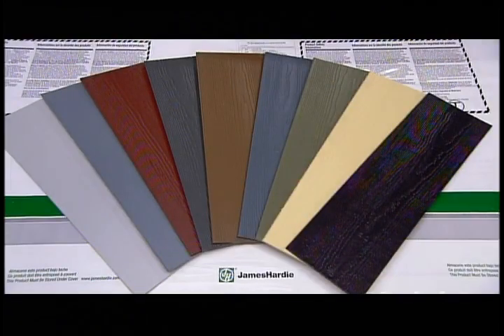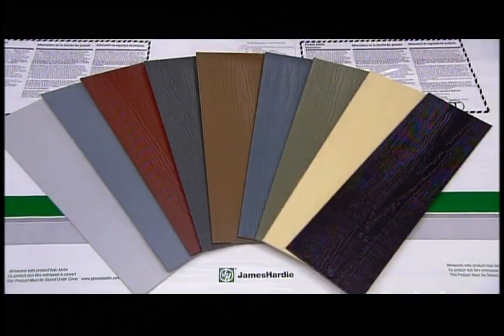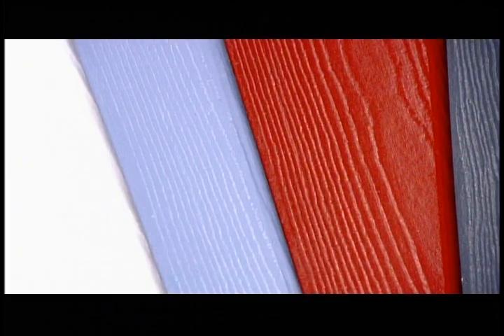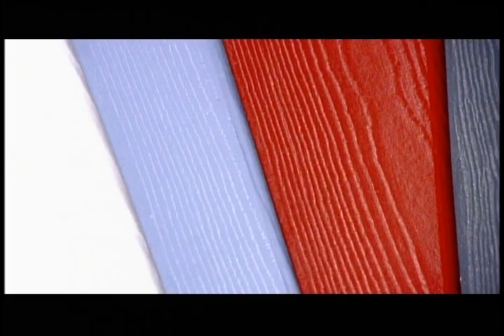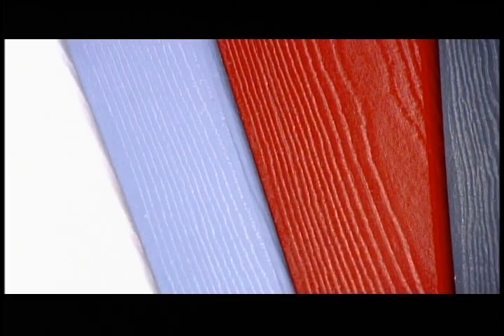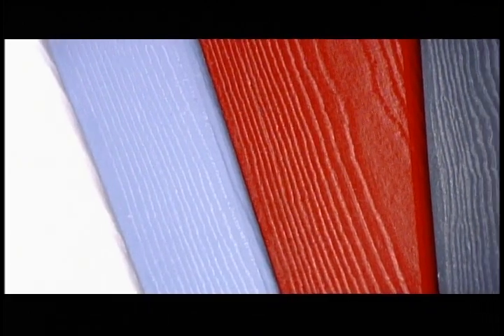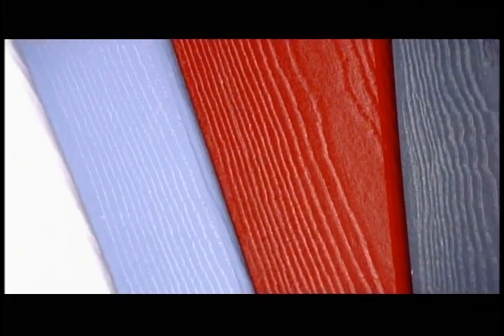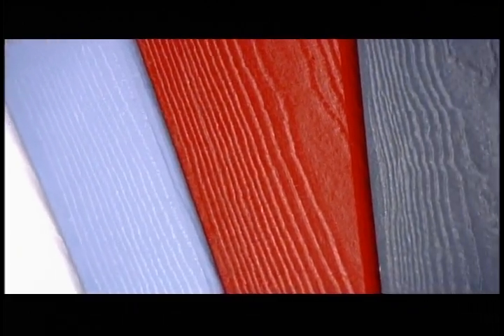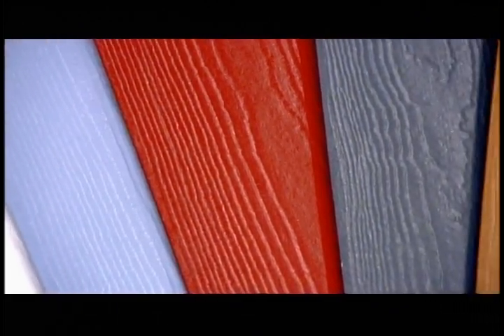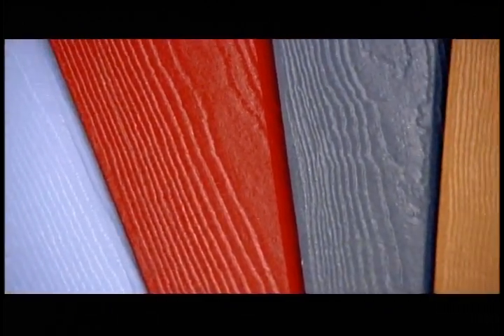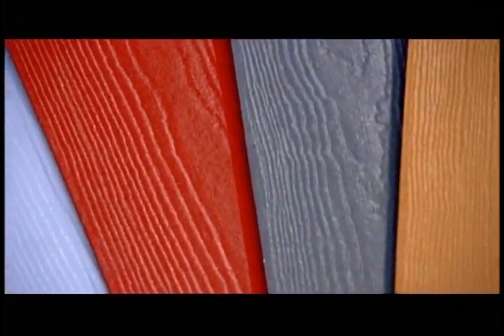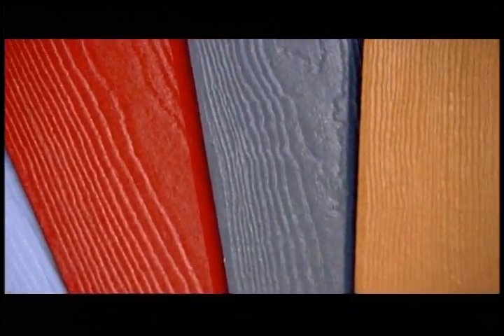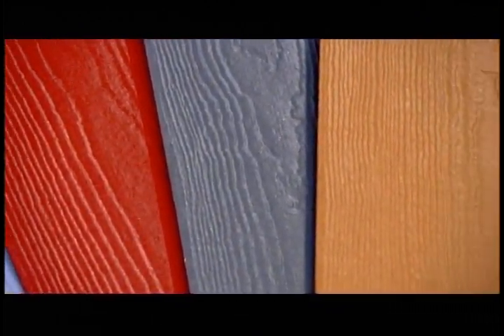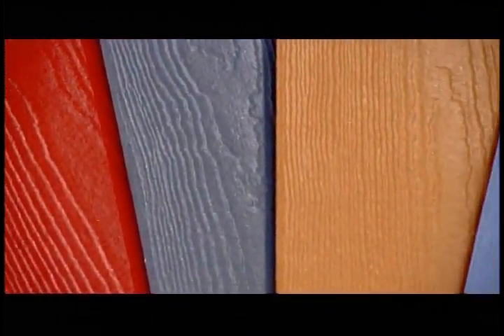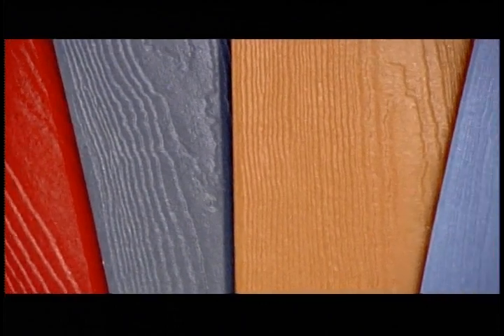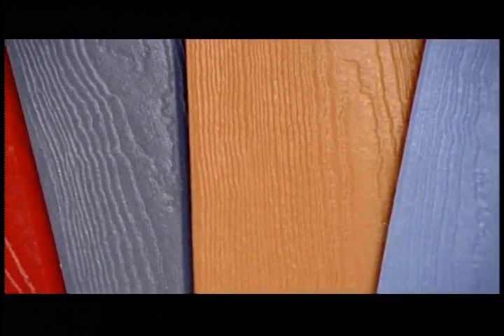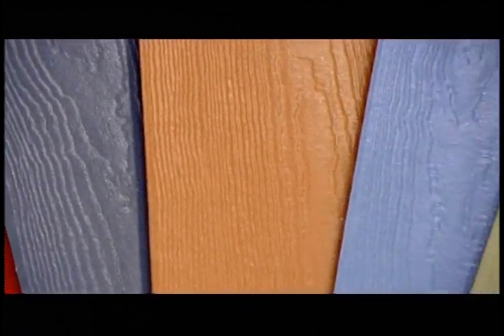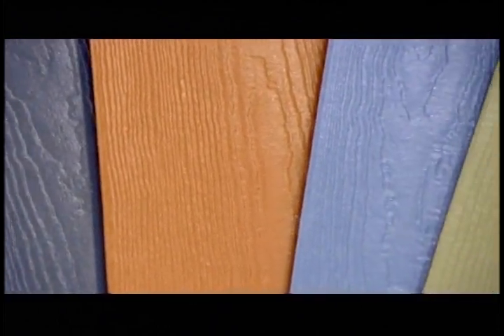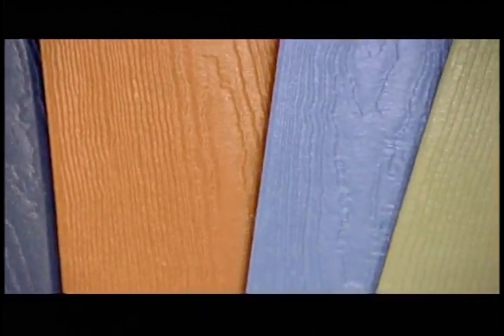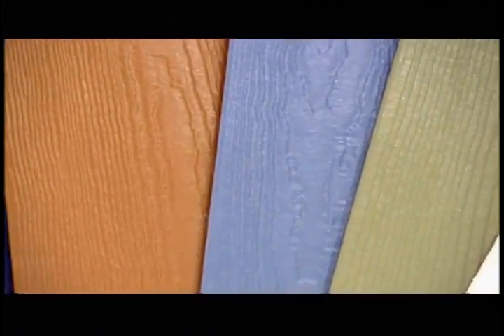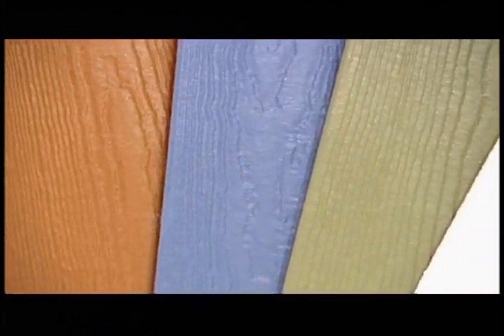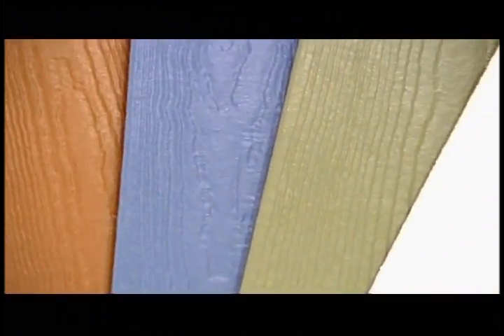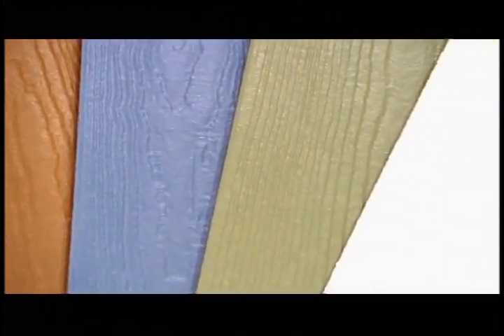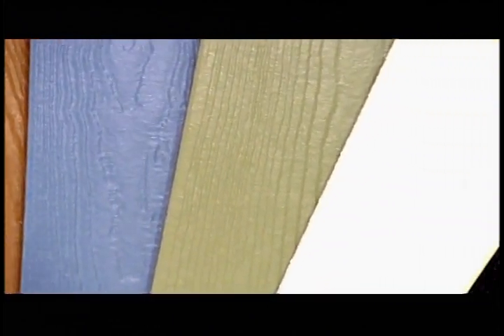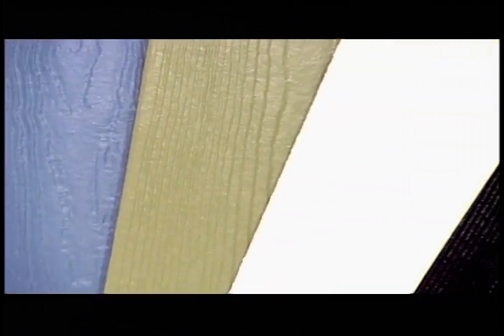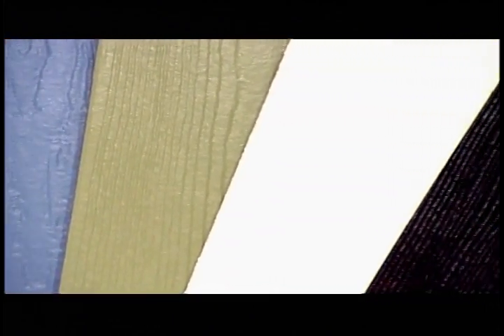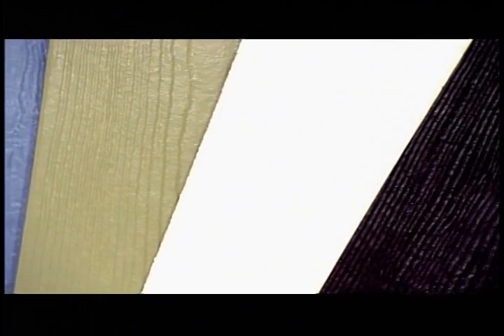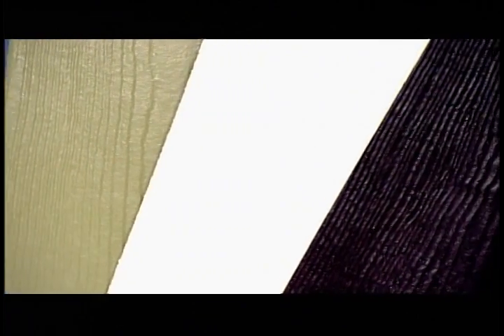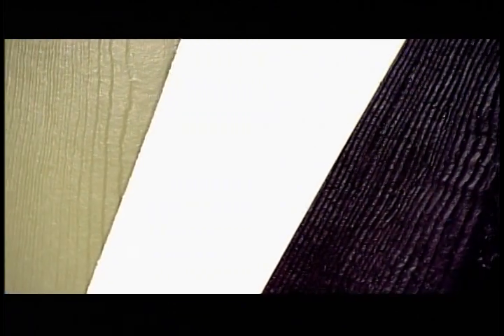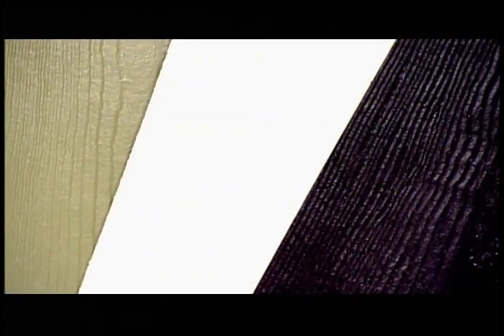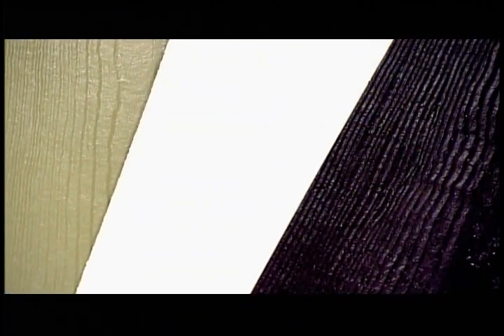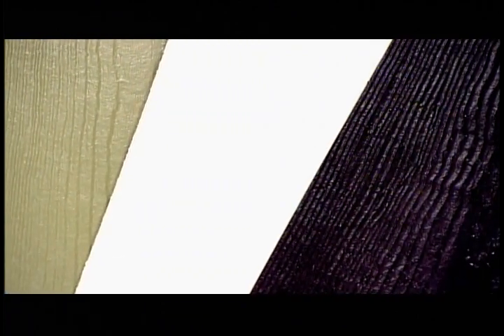Fibre cement cladding is a century-old product that was actually reinvented in the 1980s. Asbestos was removed due to health concerns and replaced with wood pulp. The pulp provides the fibre that prevents cracking.